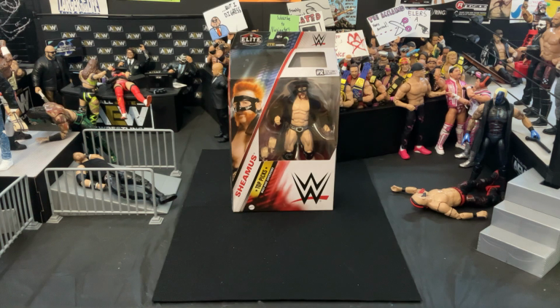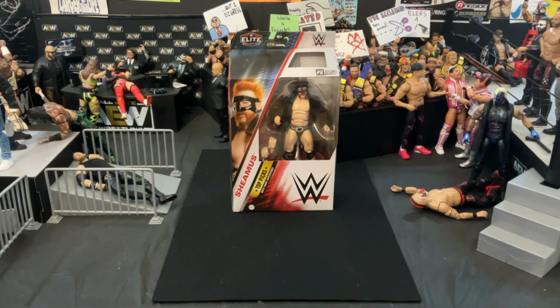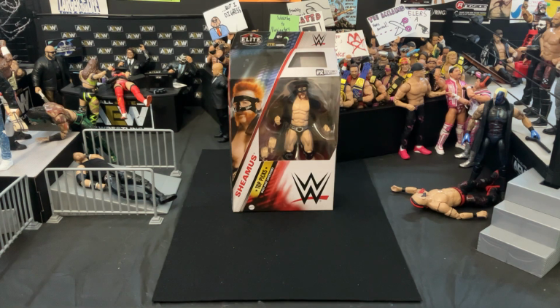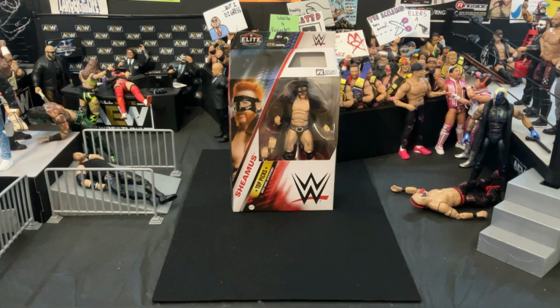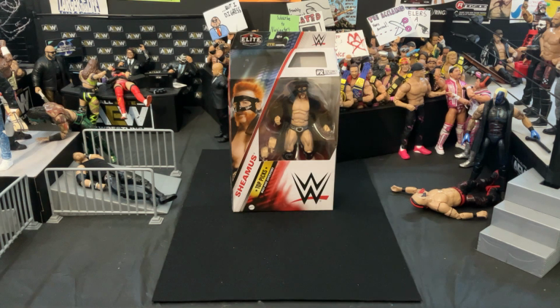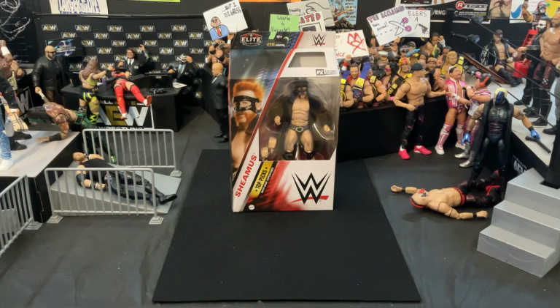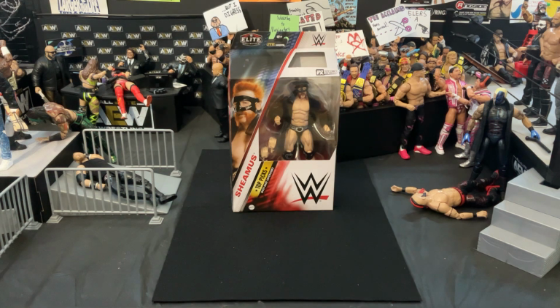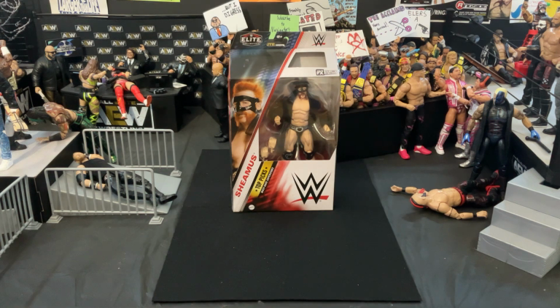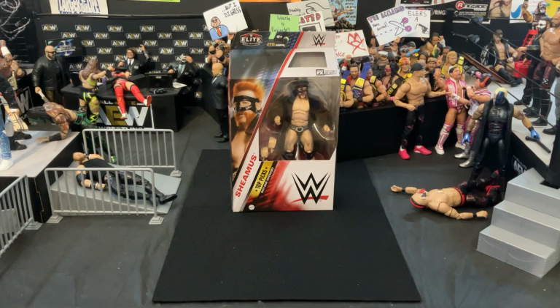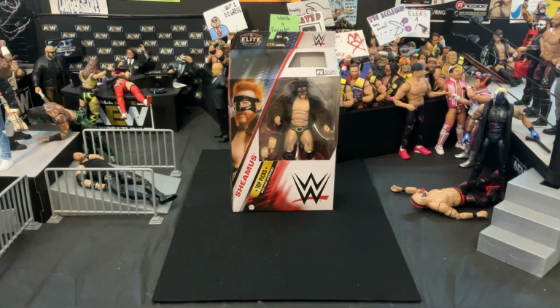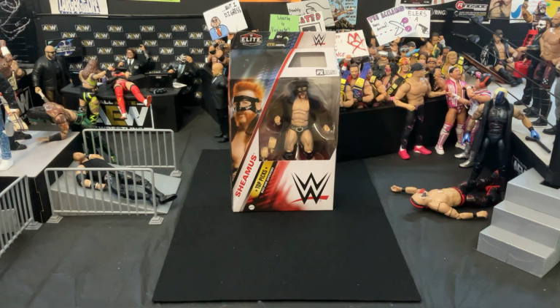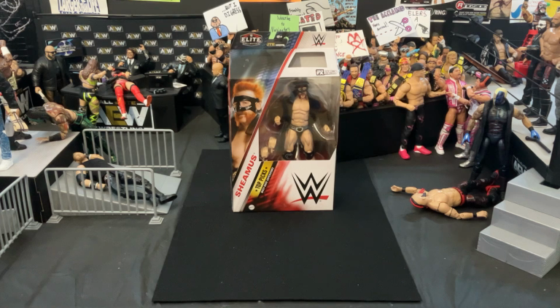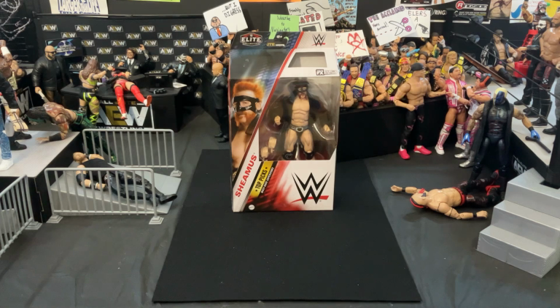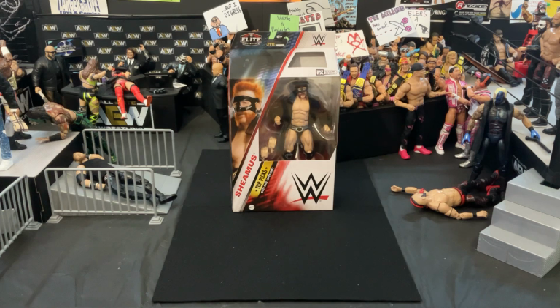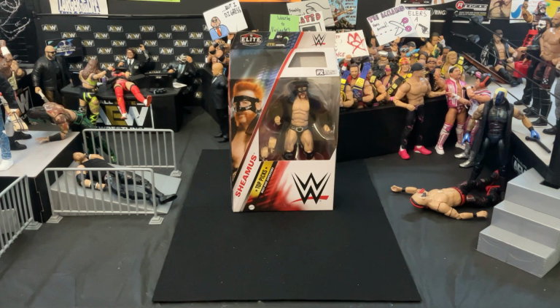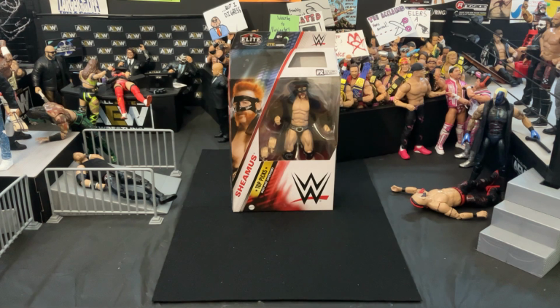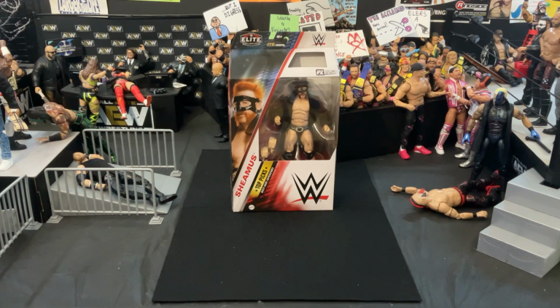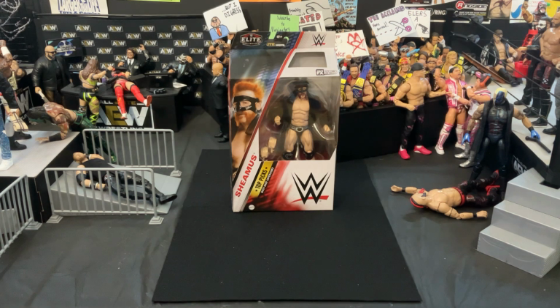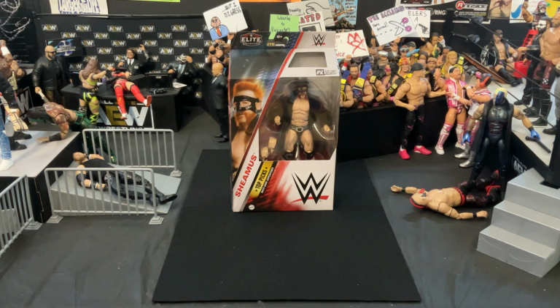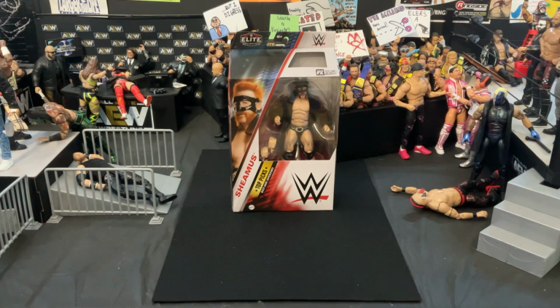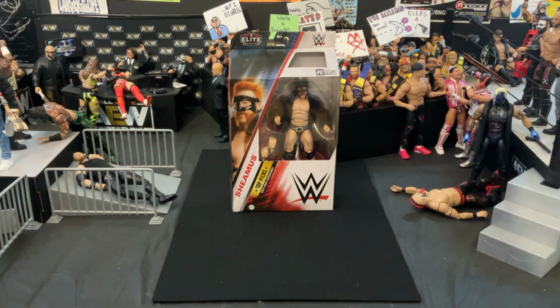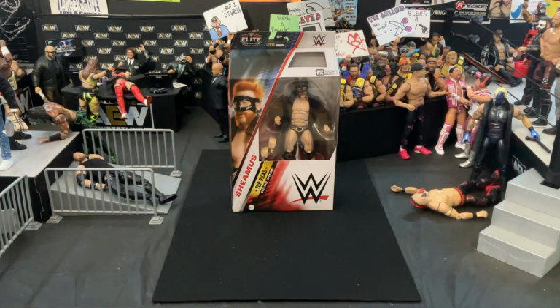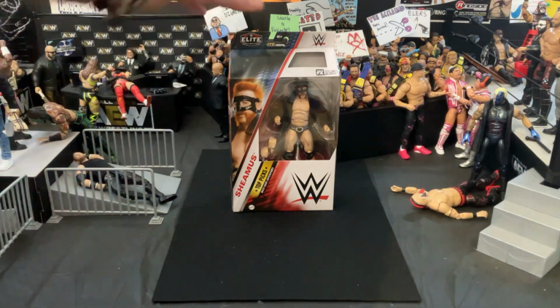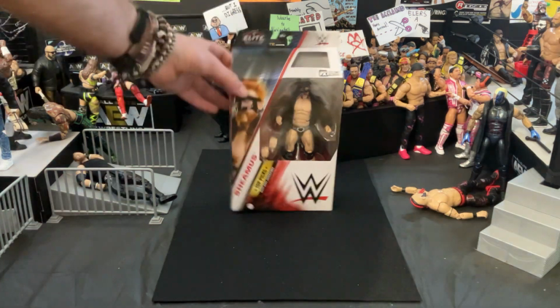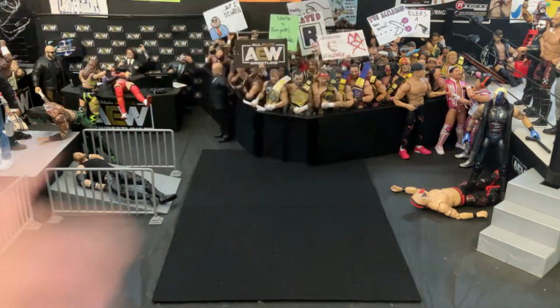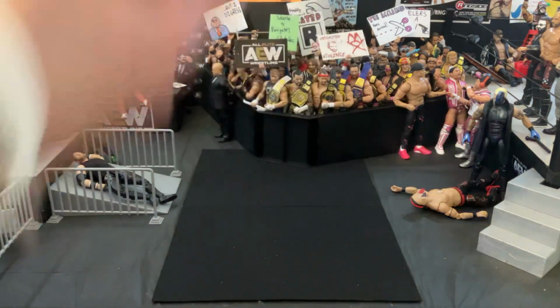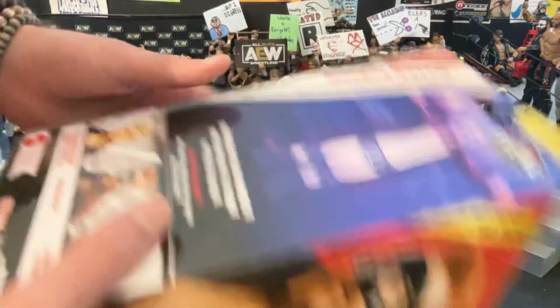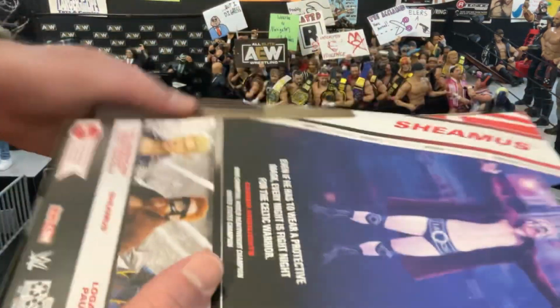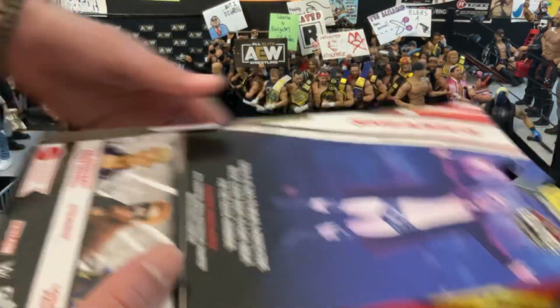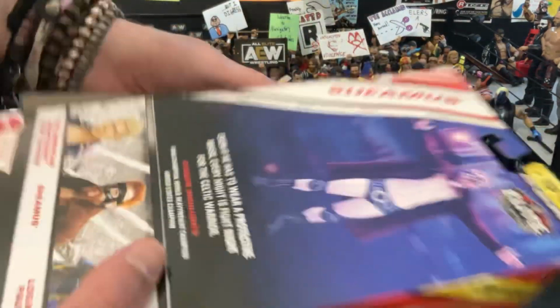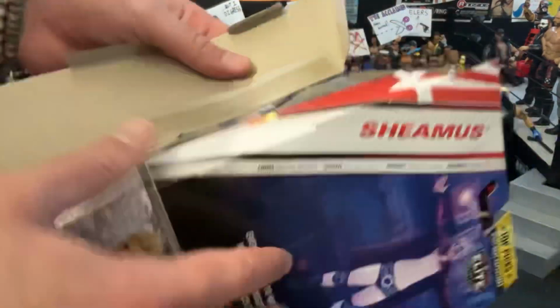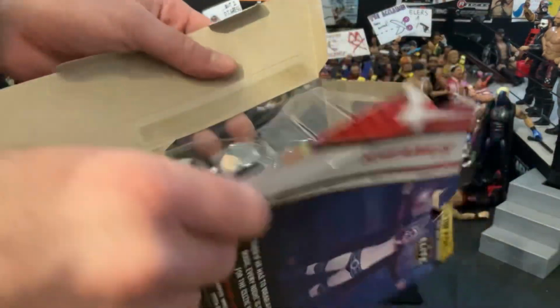It's funny to think that was now almost 10, 11, 12 years ago. But yeah, let's get into this figure — I'm very excited. He has a lot of cool accessories which I'm excited to look at as well.